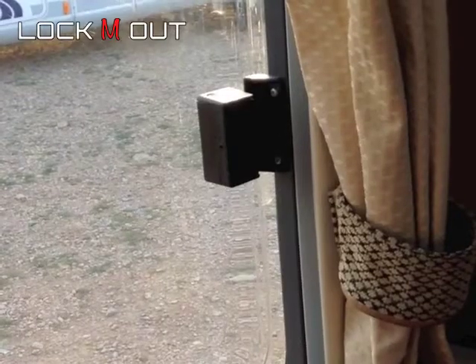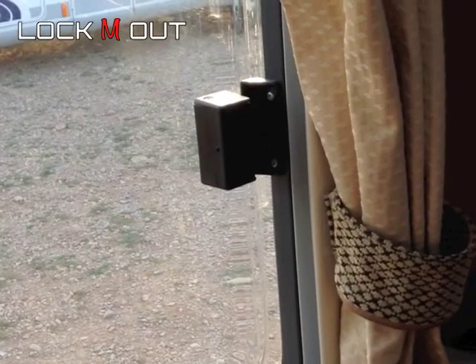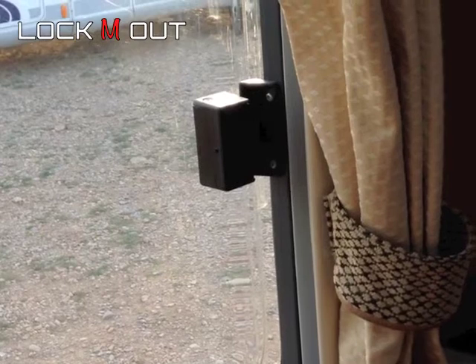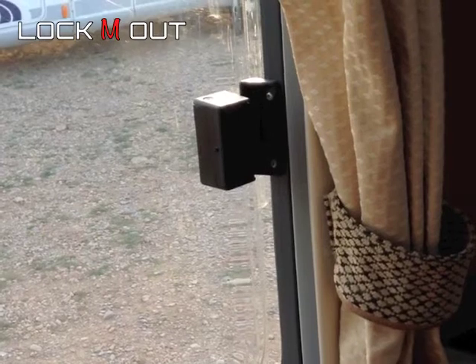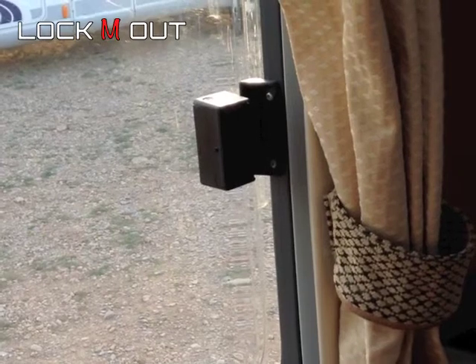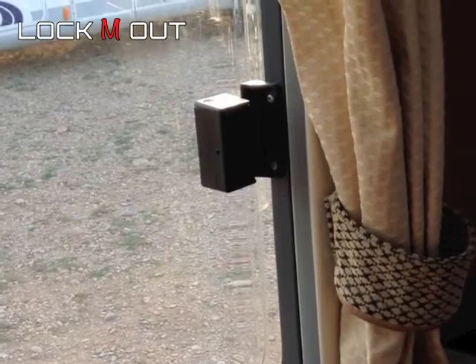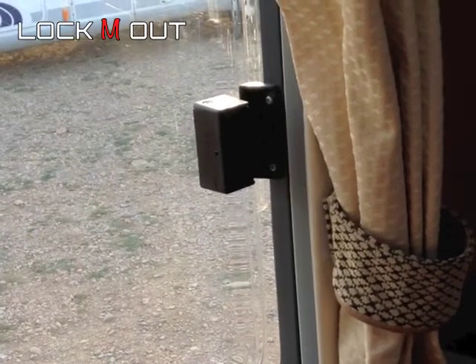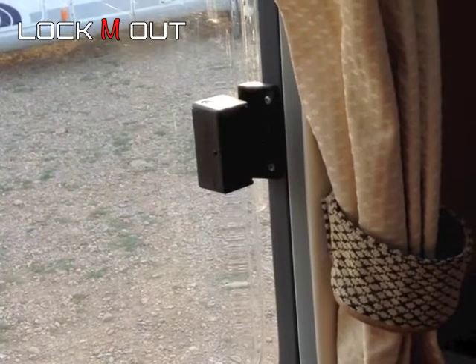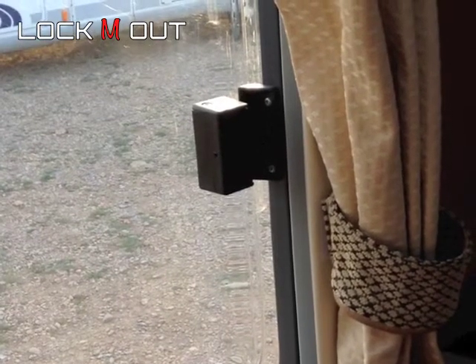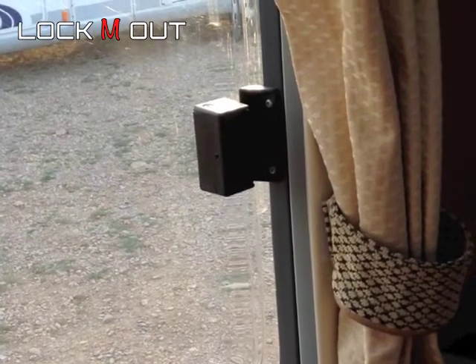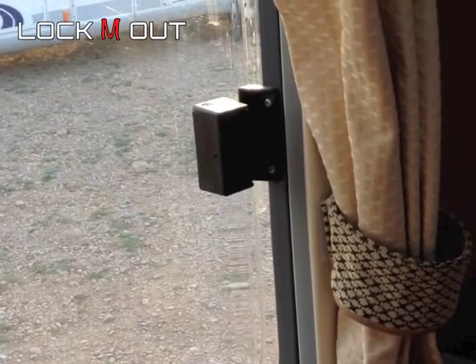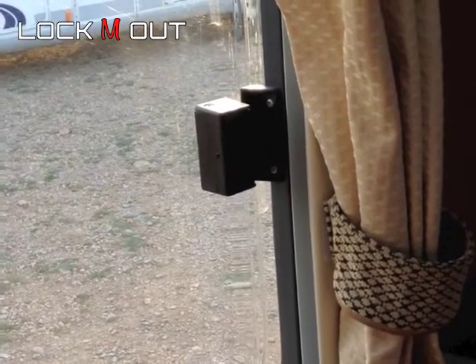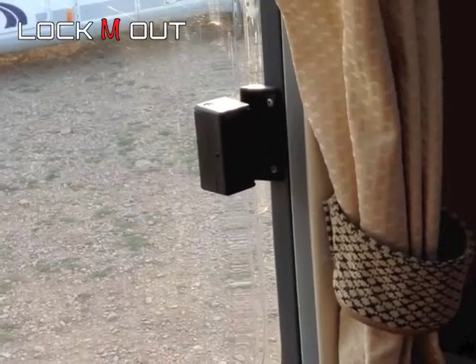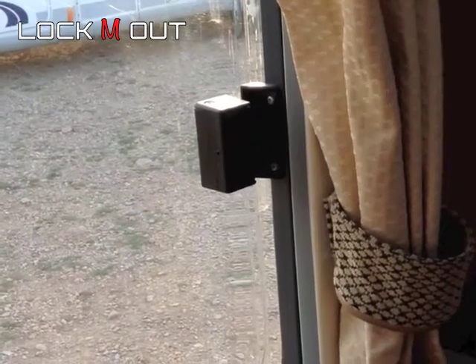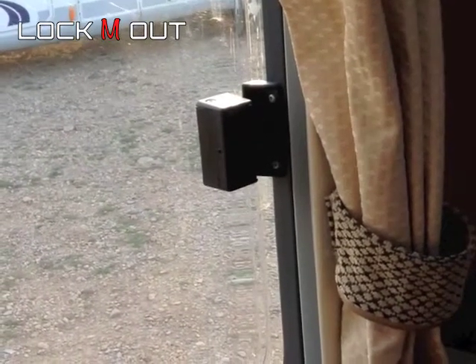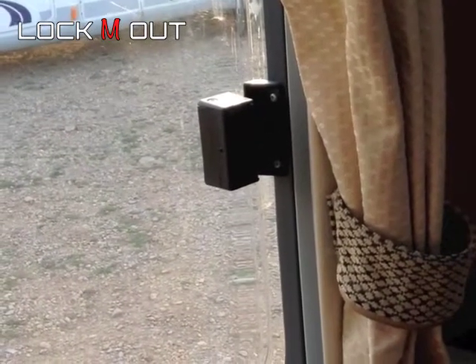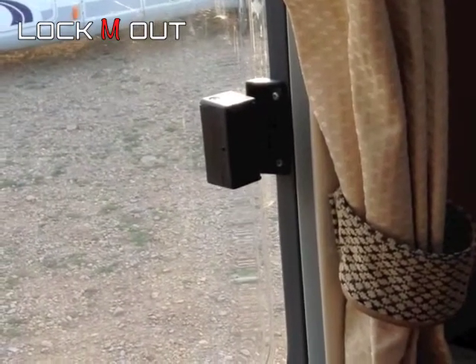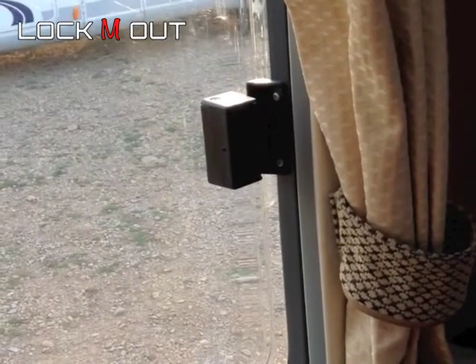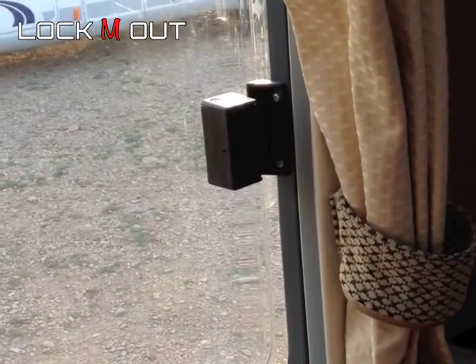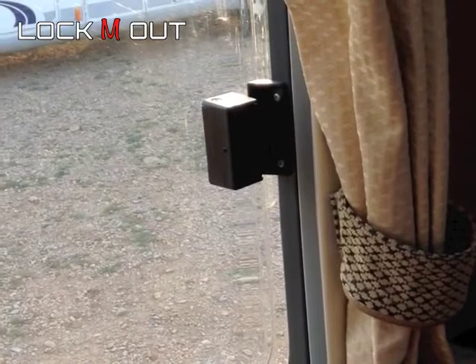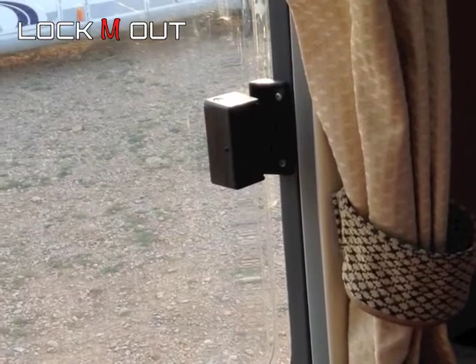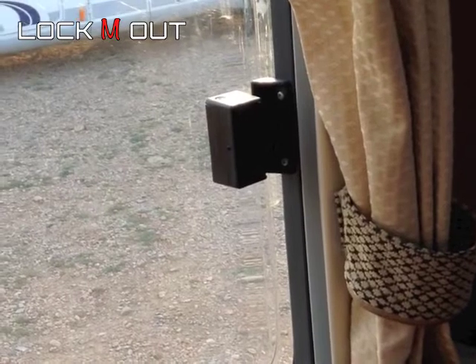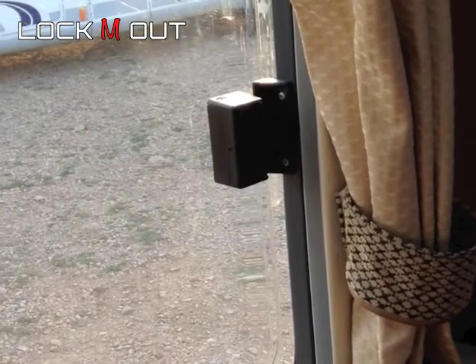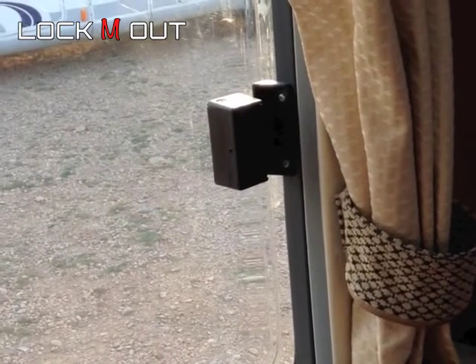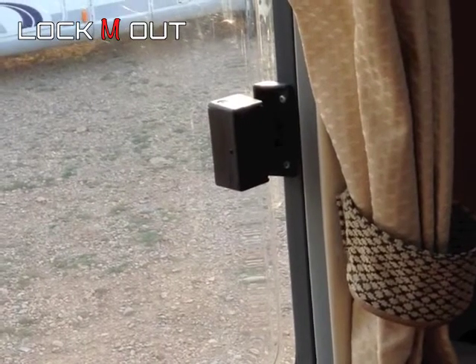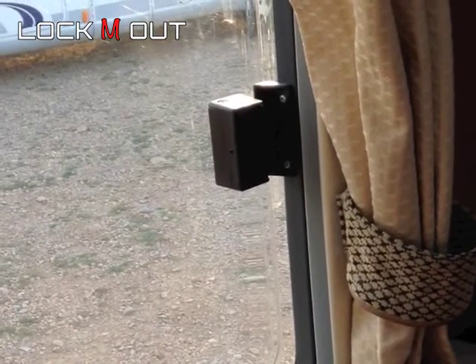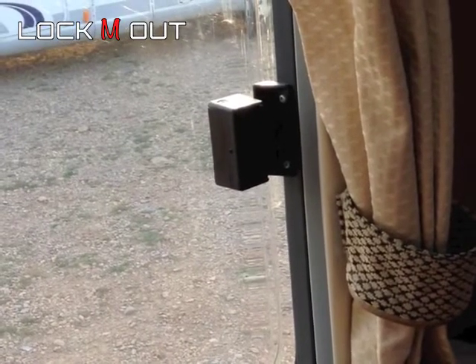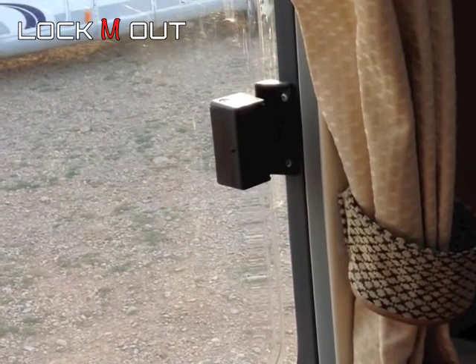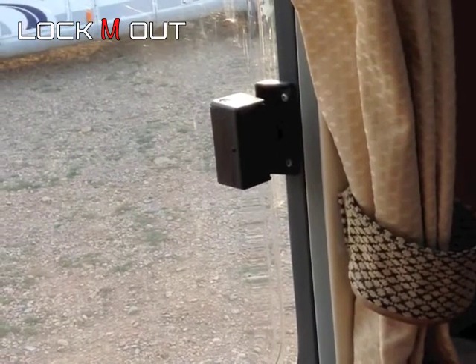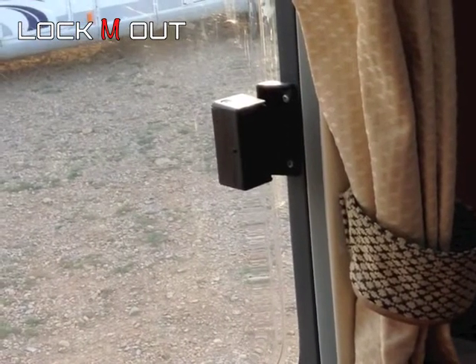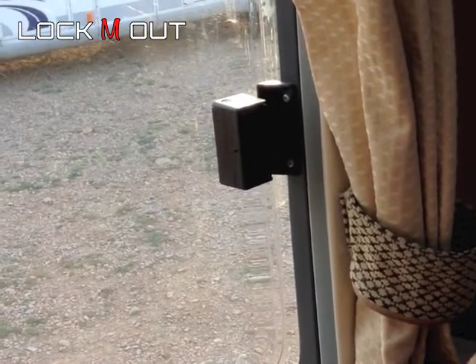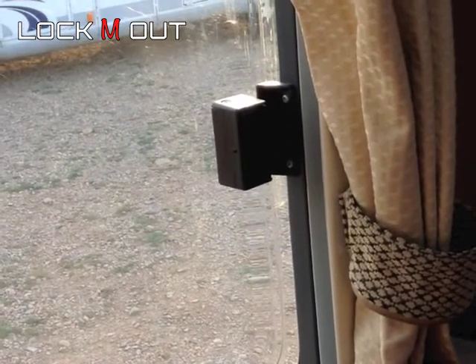This is a seats sliding window. This particular one on a UK vehicle is on the near side, or left hand side of the vehicle, passenger side.